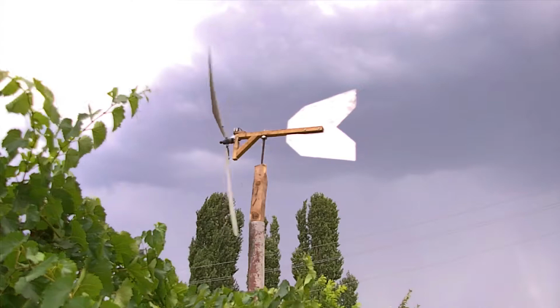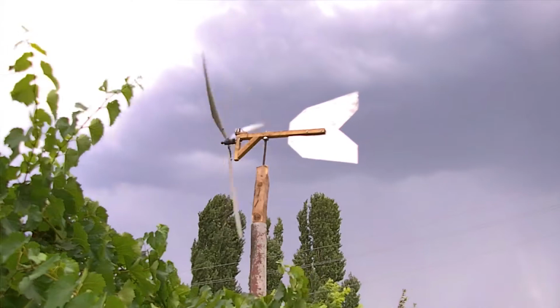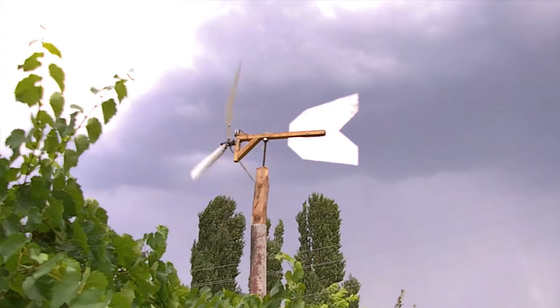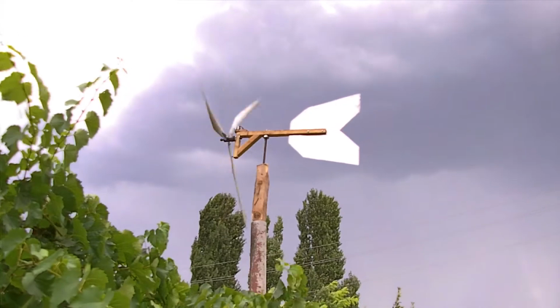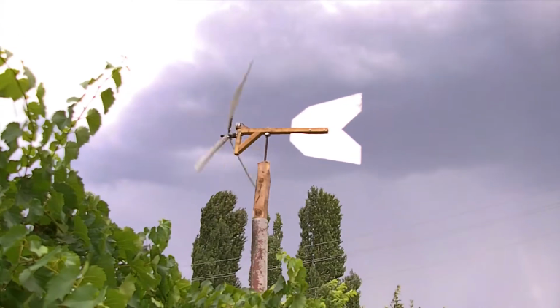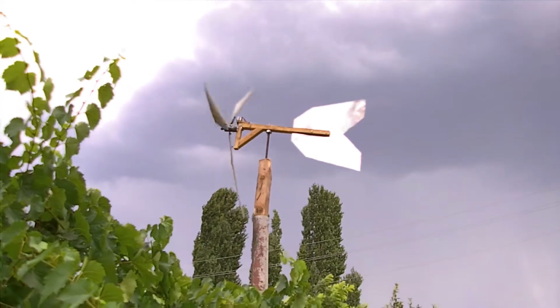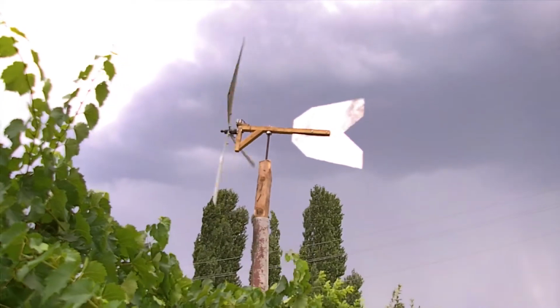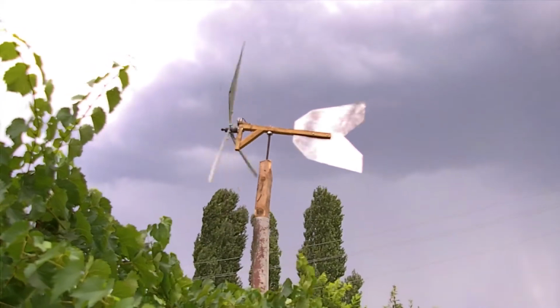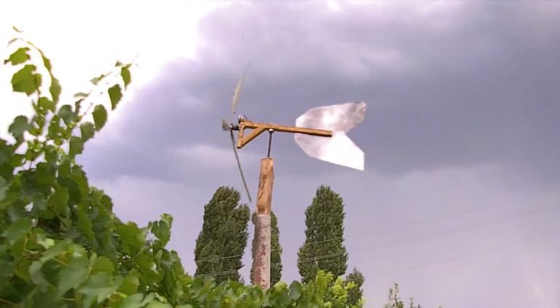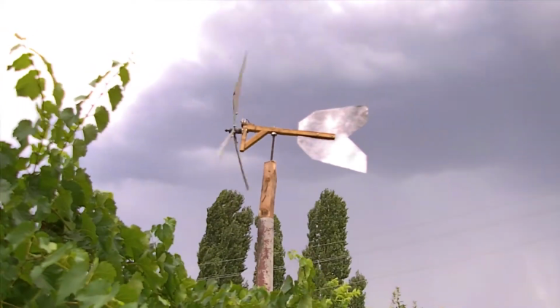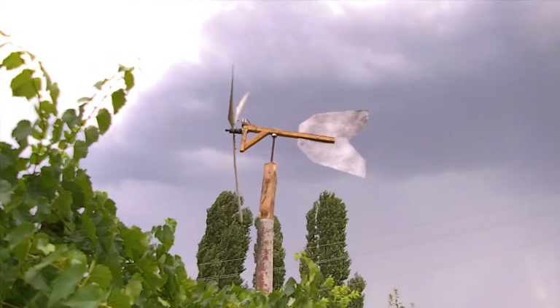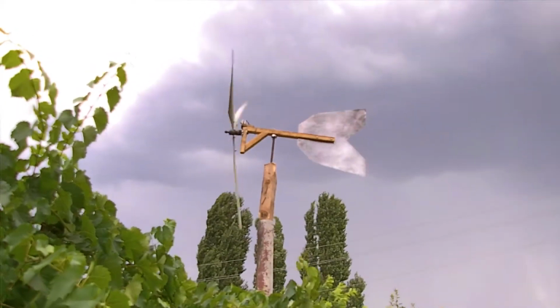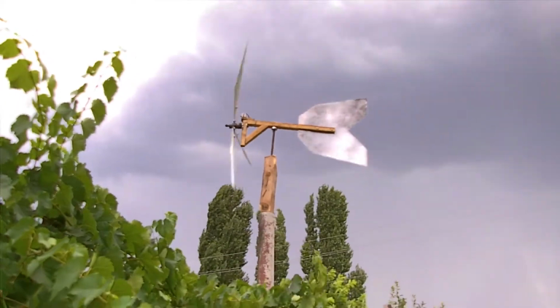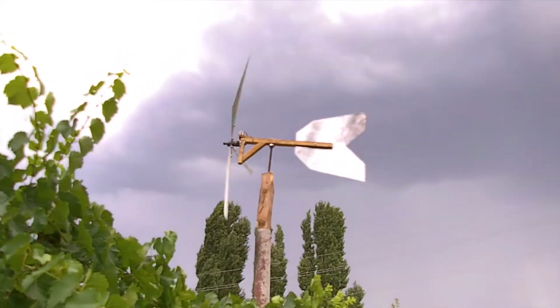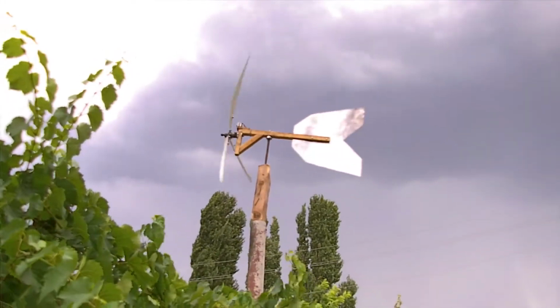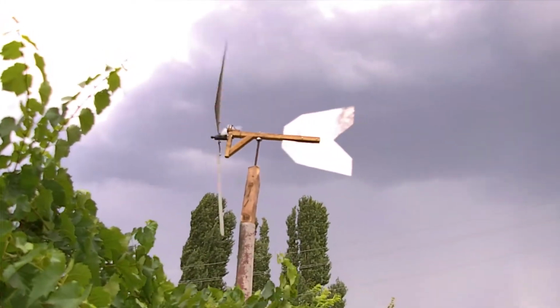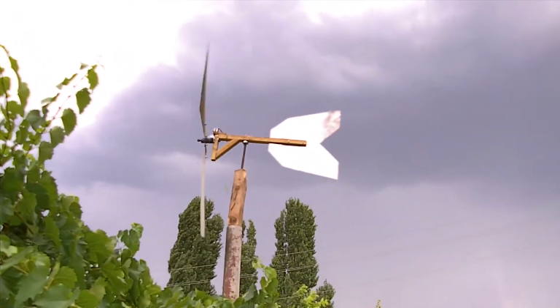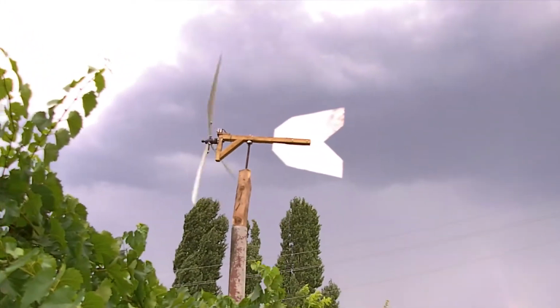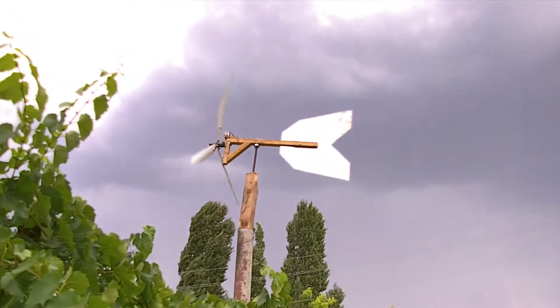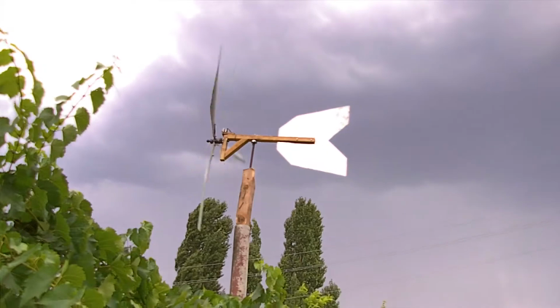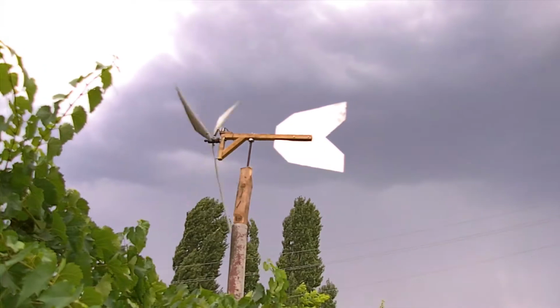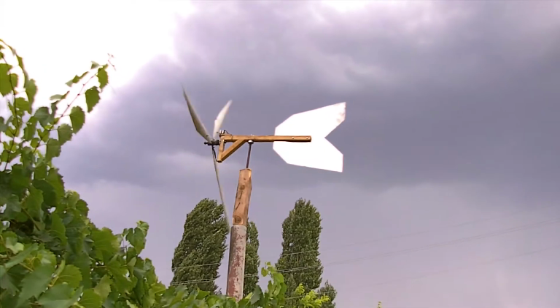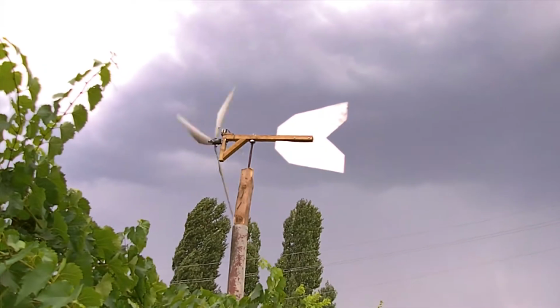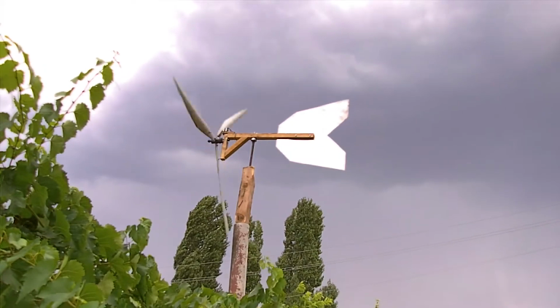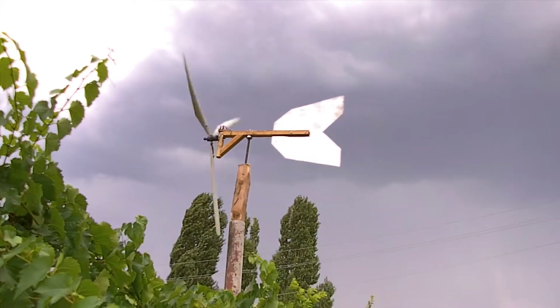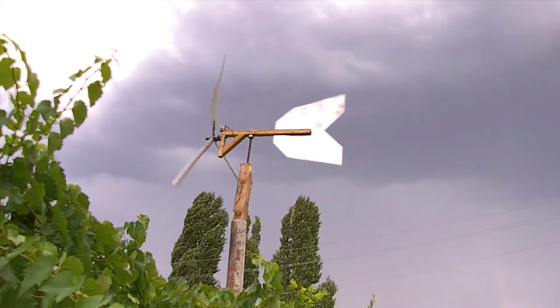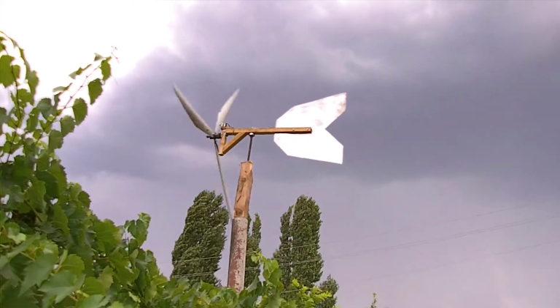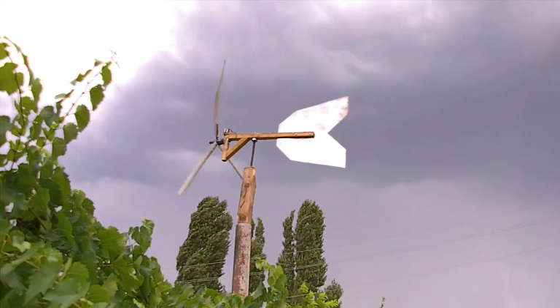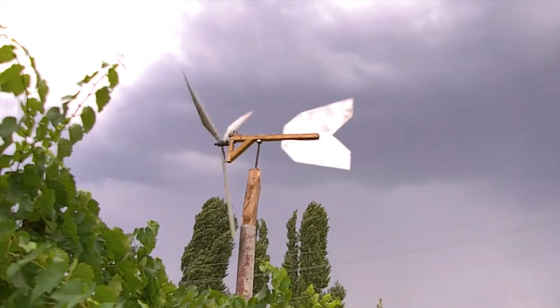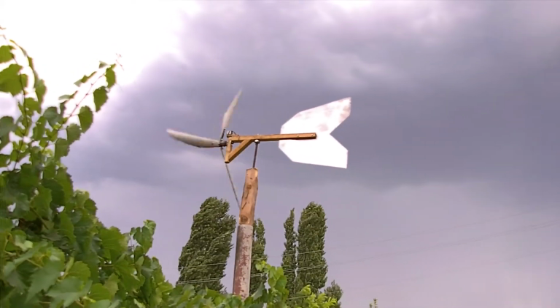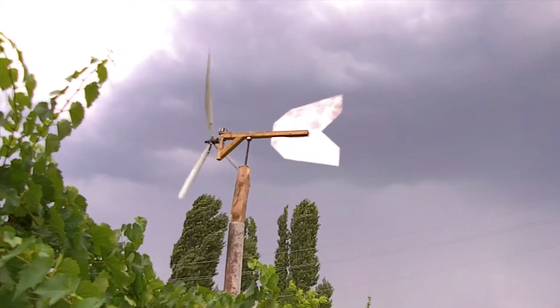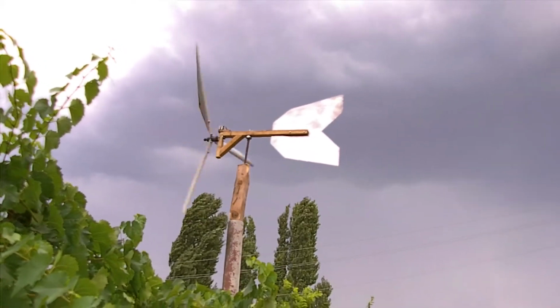Here you have a three-bladed home windmill. Everybody calls it a turbine and whatnot, but it's not a turbine — it's a windmill.